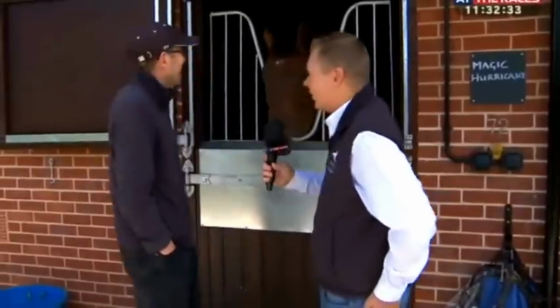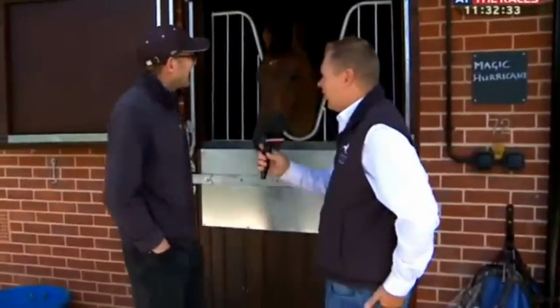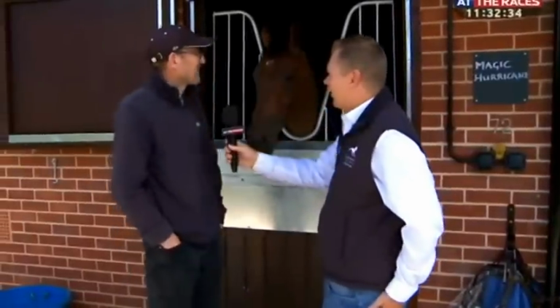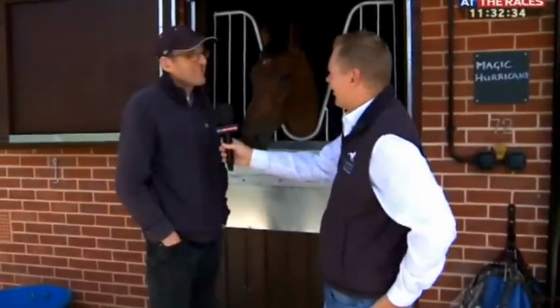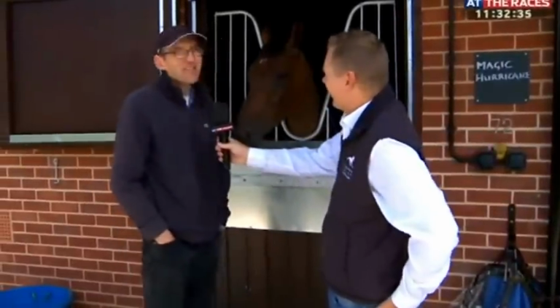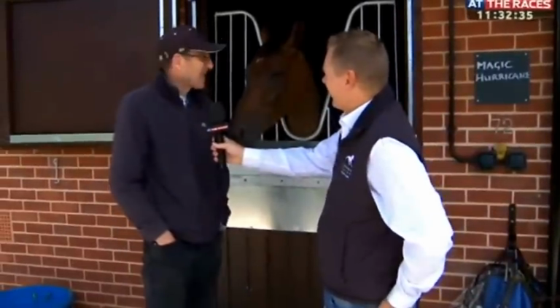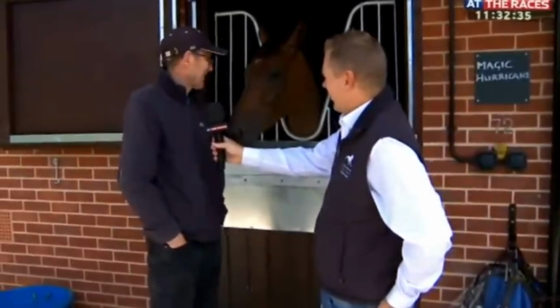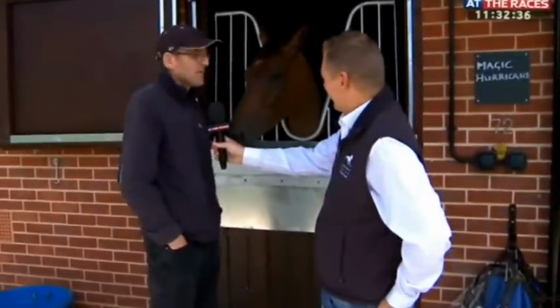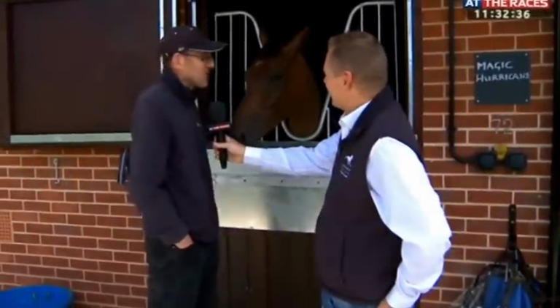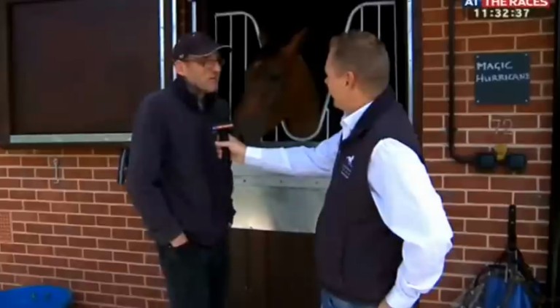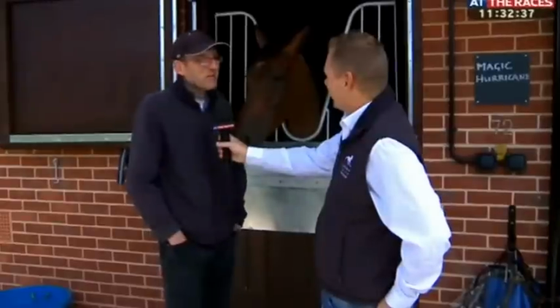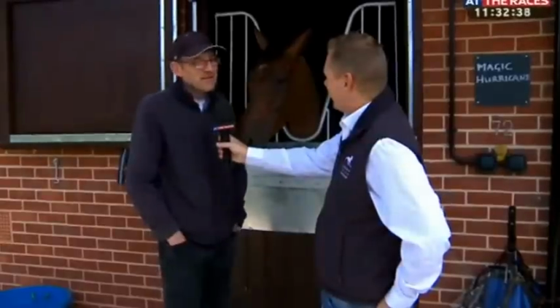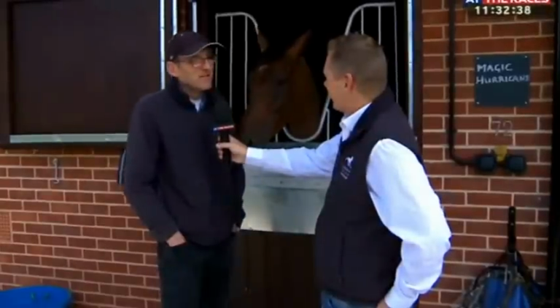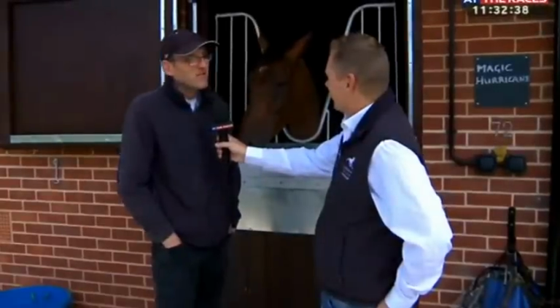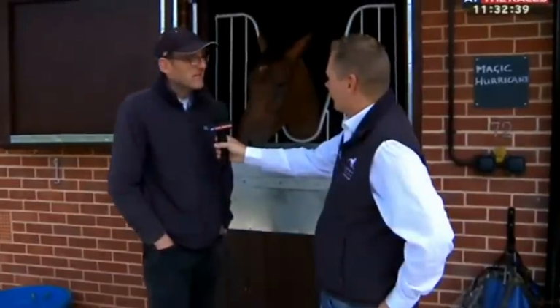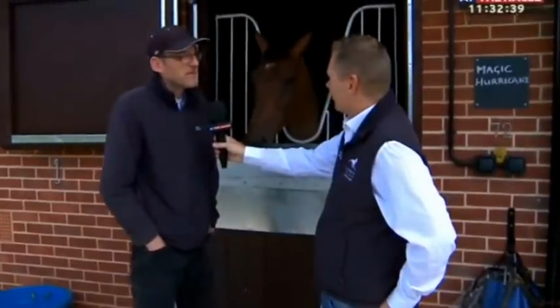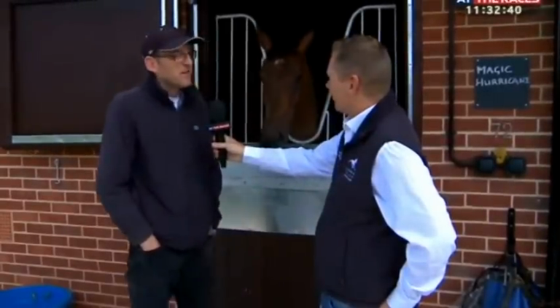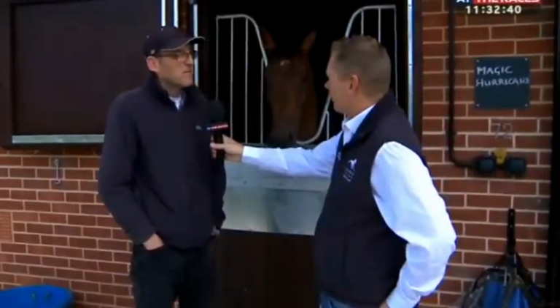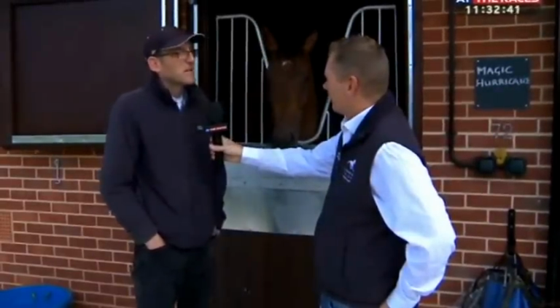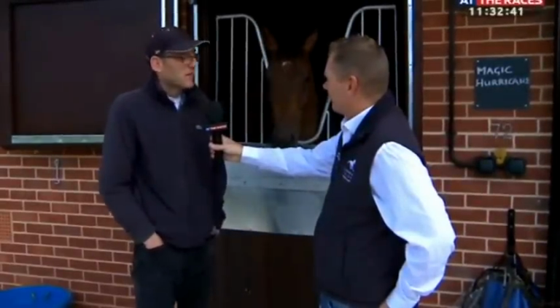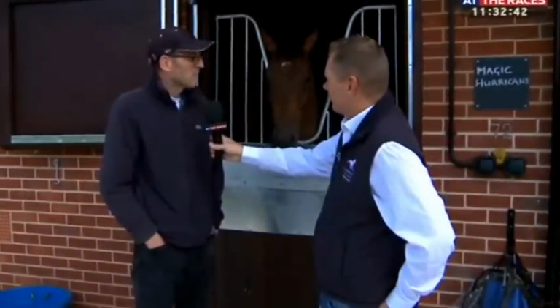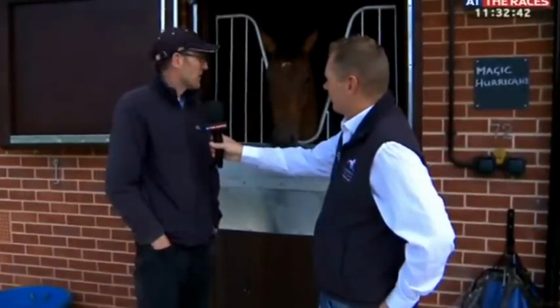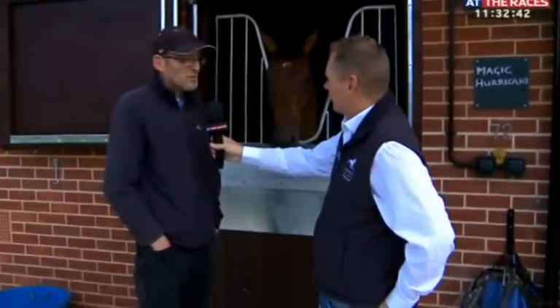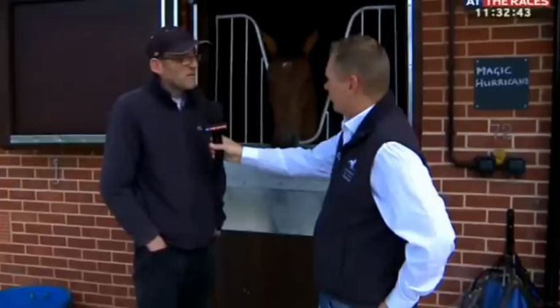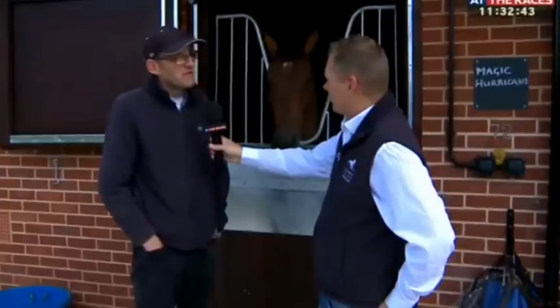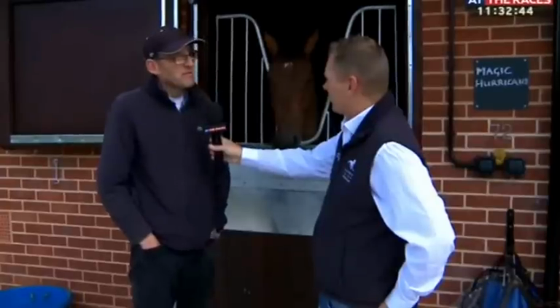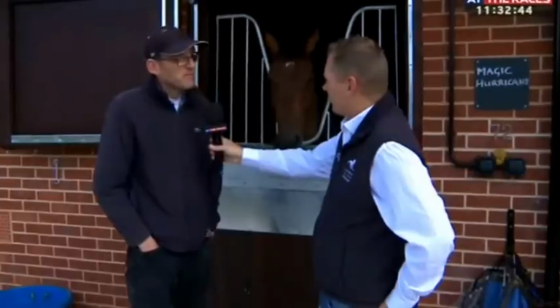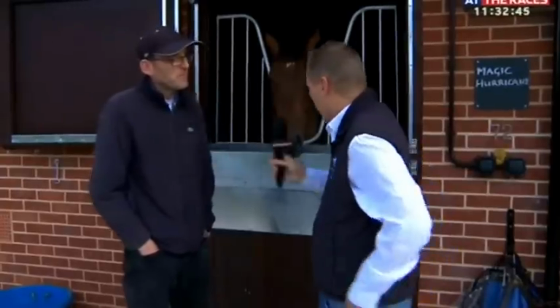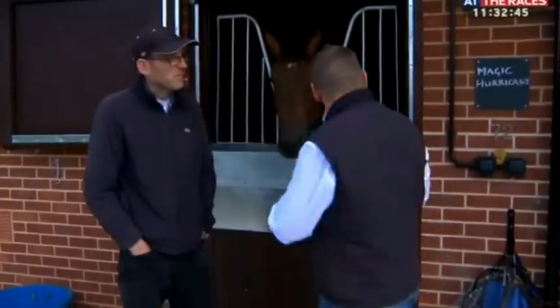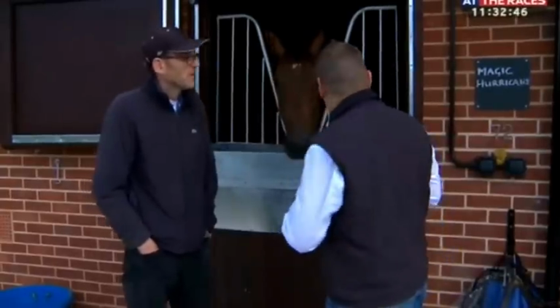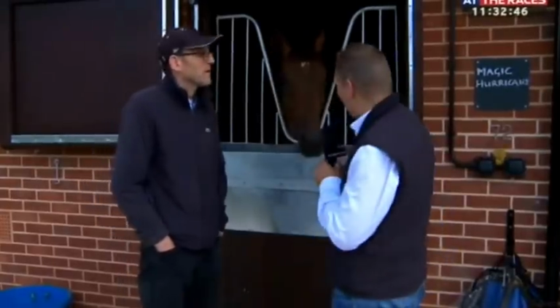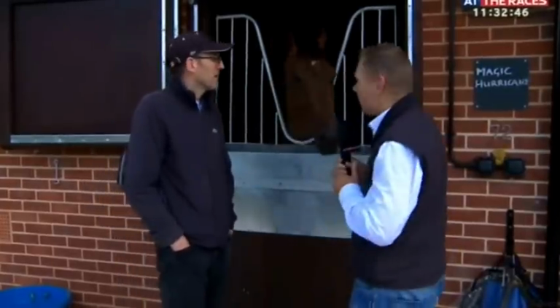They can all see each other and they're lovely and relaxed. But the main thing is the ventilation, the space, and being warm in the winter and cool in the summer. I was next door to Magic Hurricane — hopefully I'll be giving him a bit of a boom from time to time.